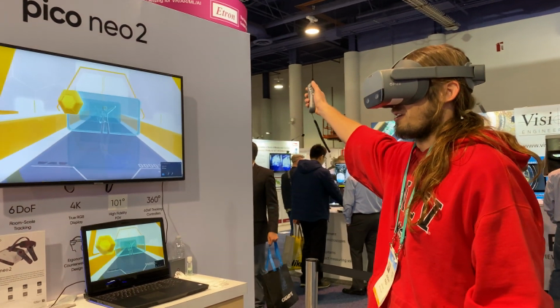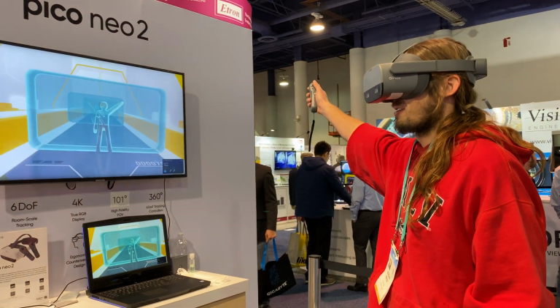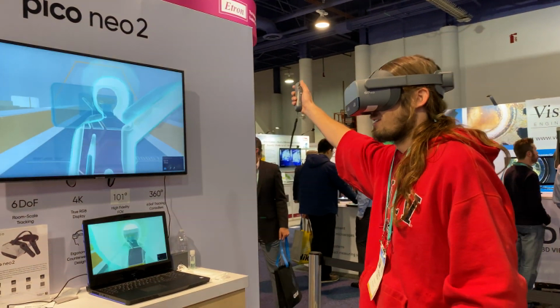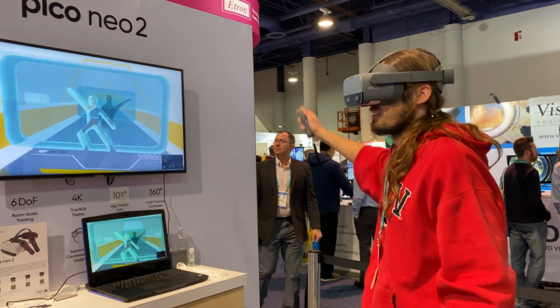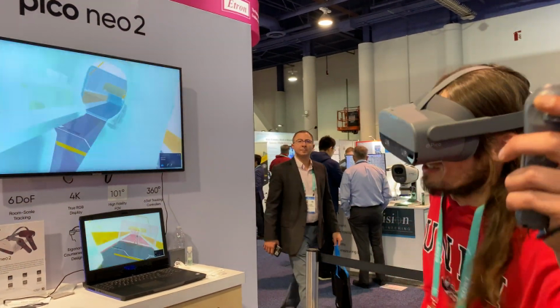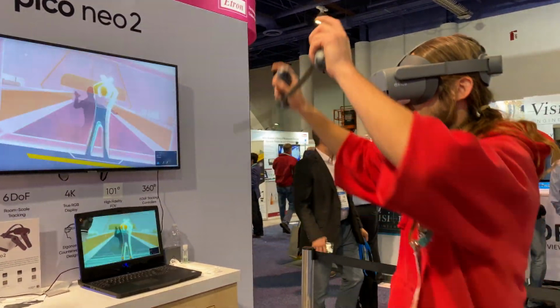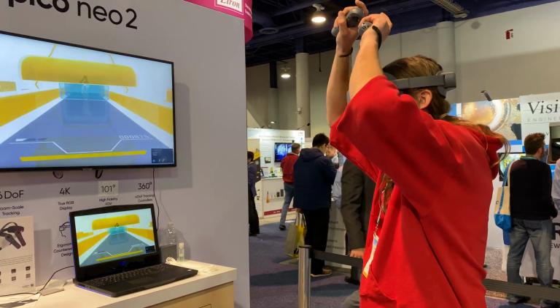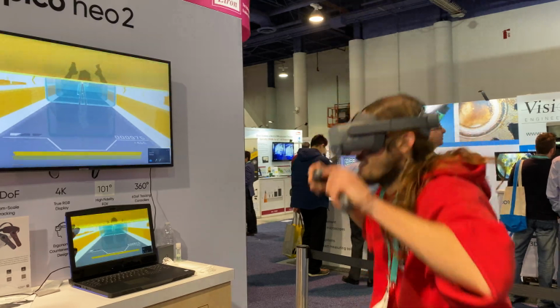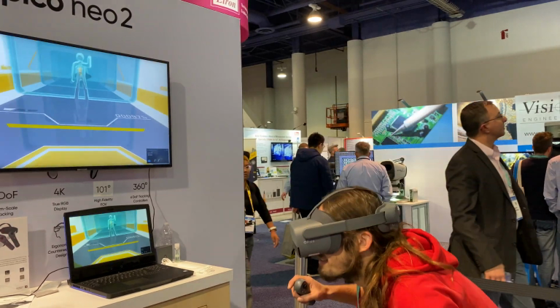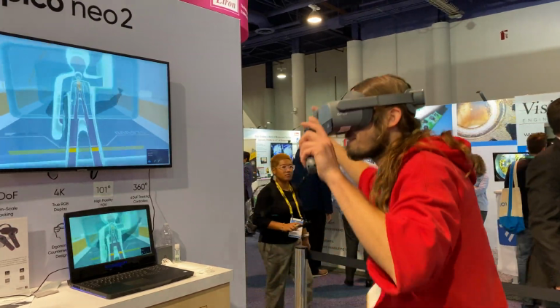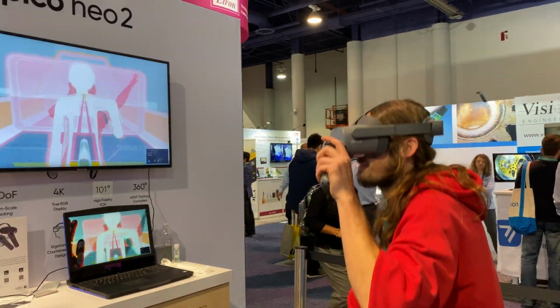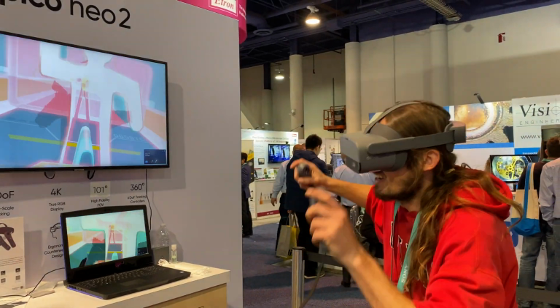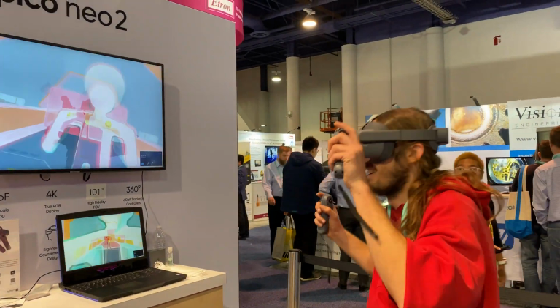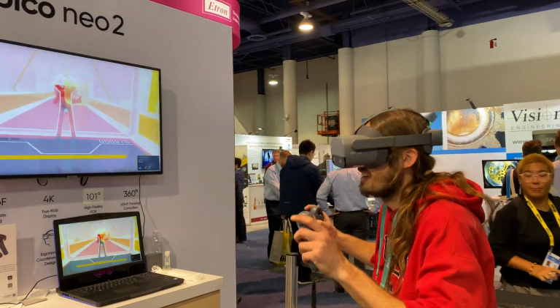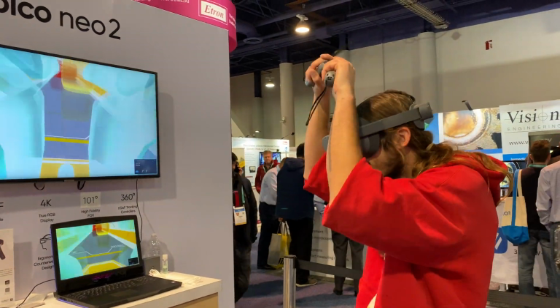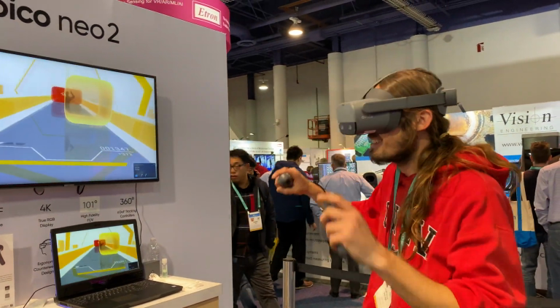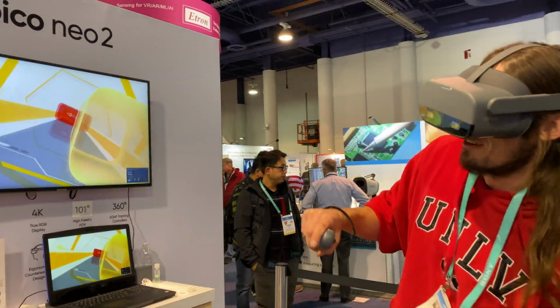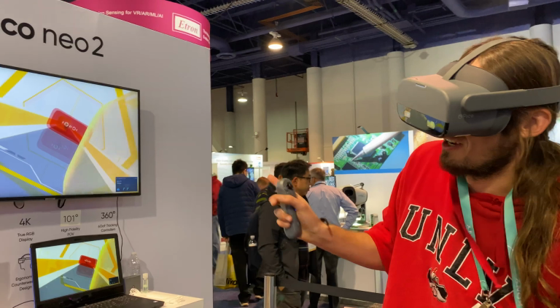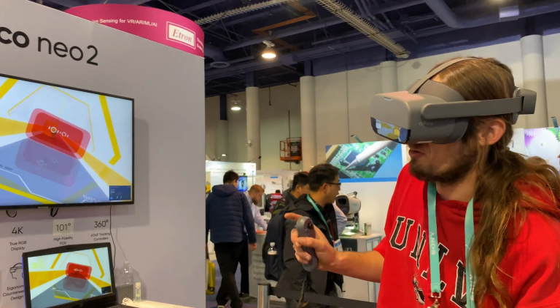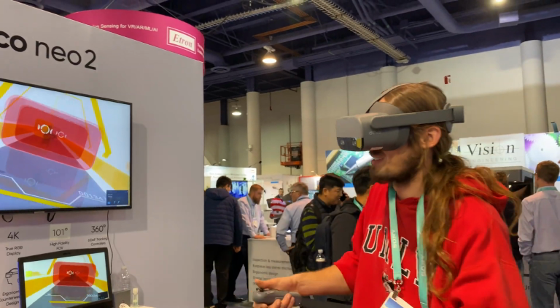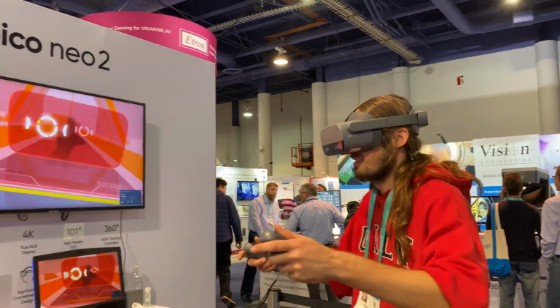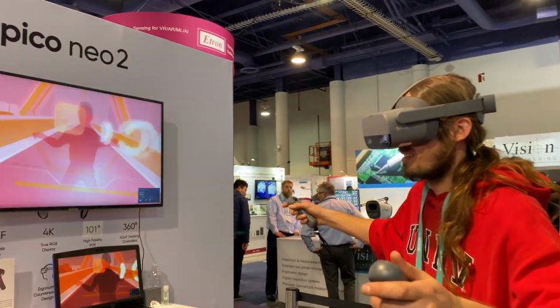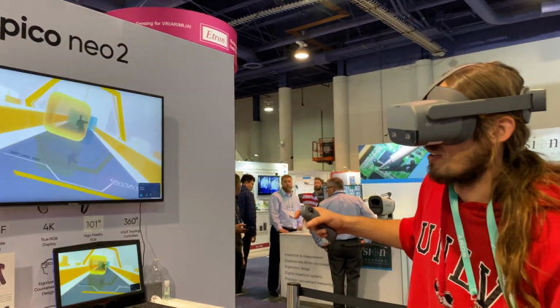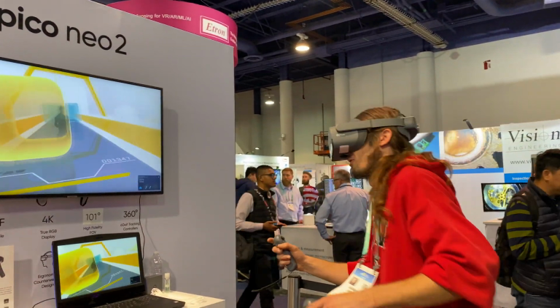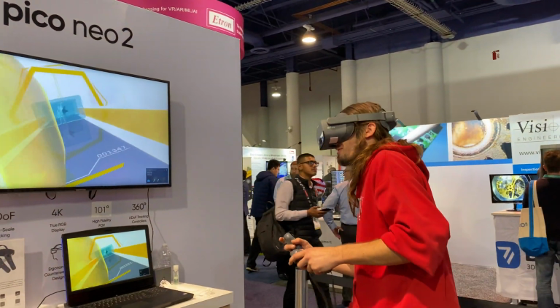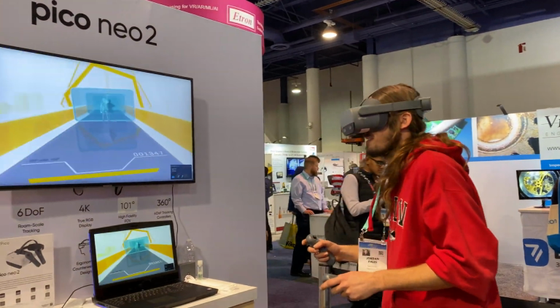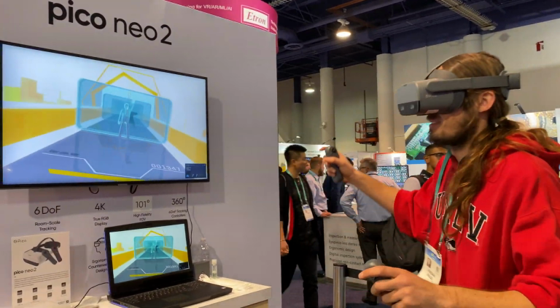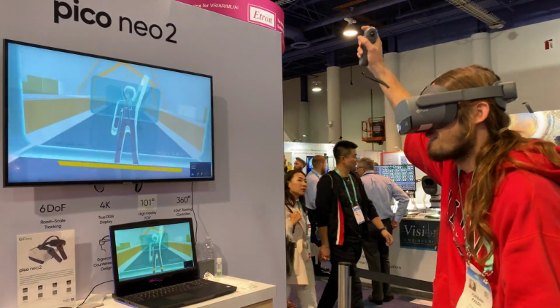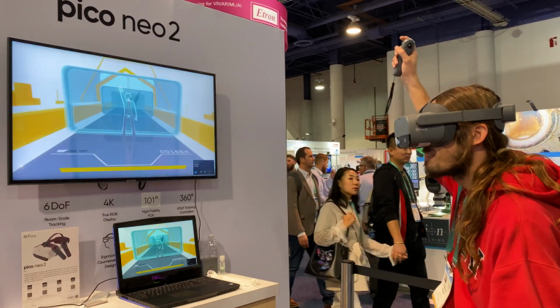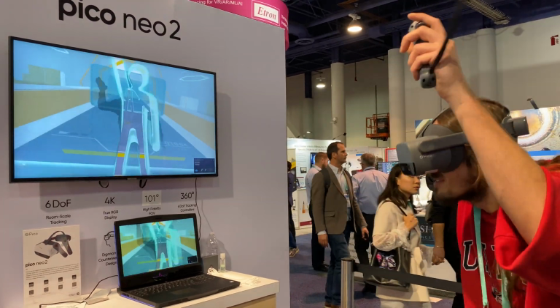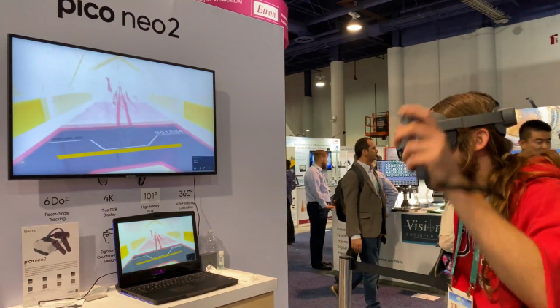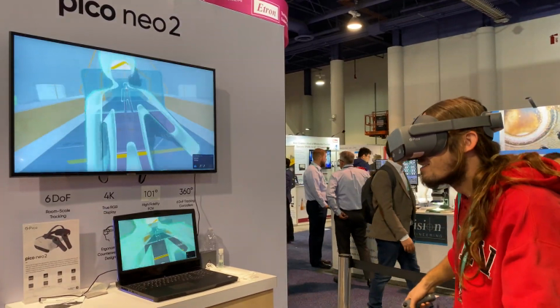This guy's using the new Pico Neo G2, which is a 4K display and 6DOF tracking, and he's actually using a standalone headset with controllers, but he's controlling a game running on the PC.